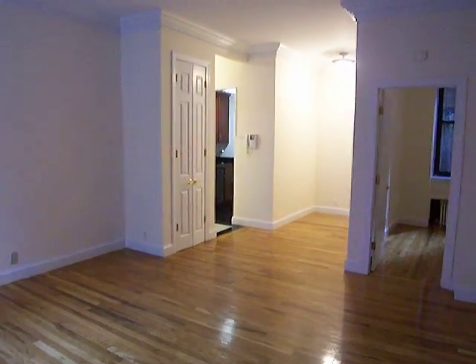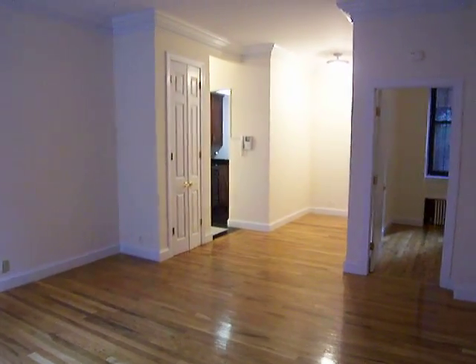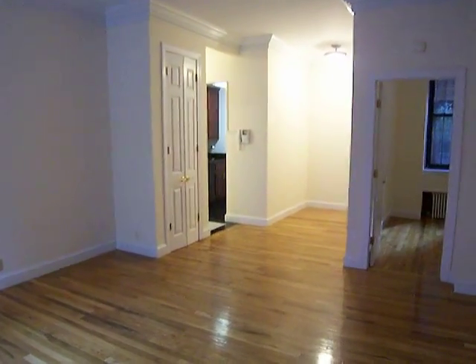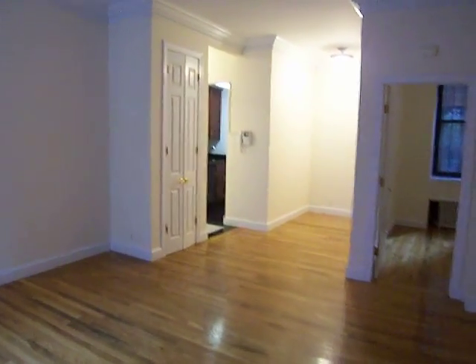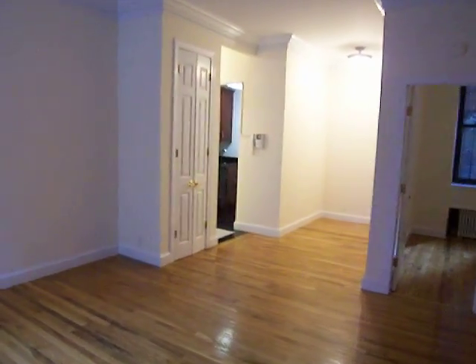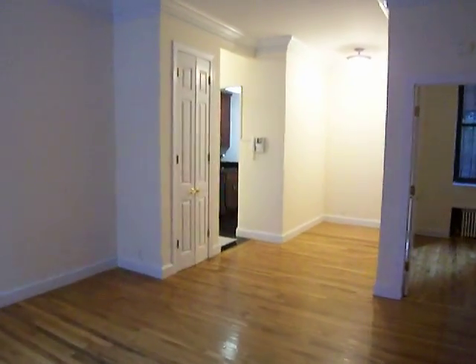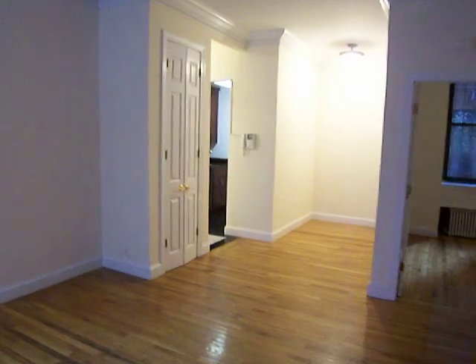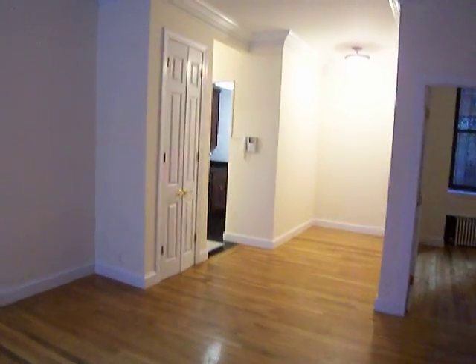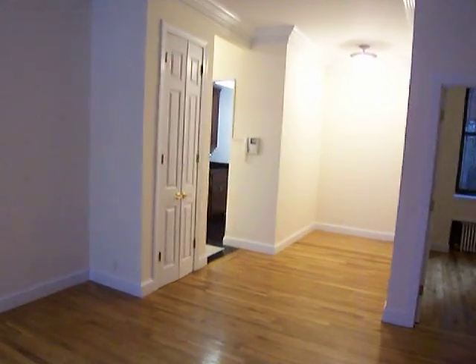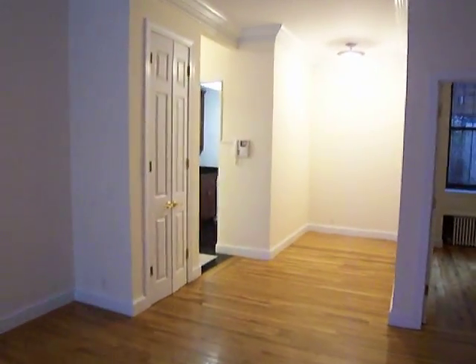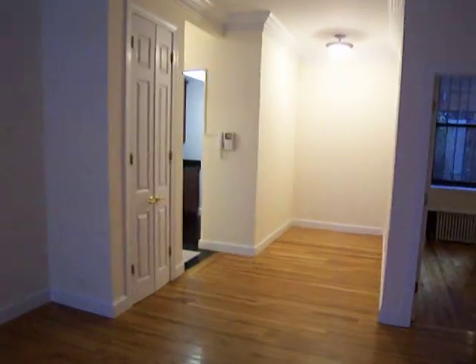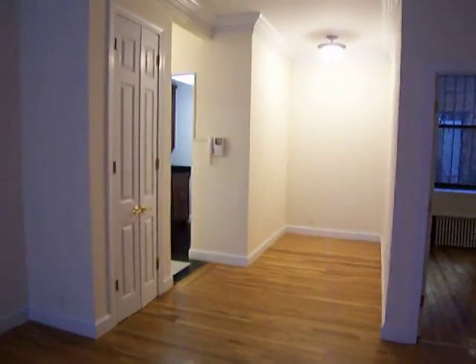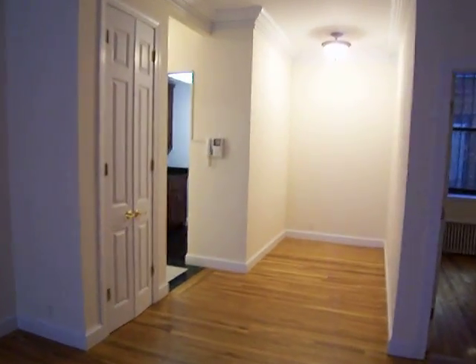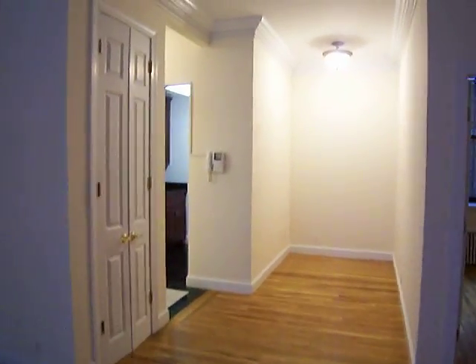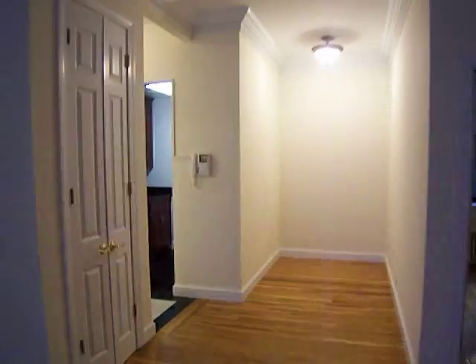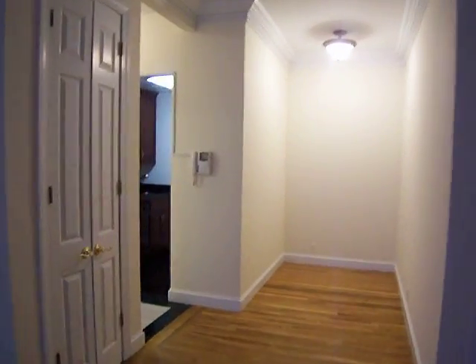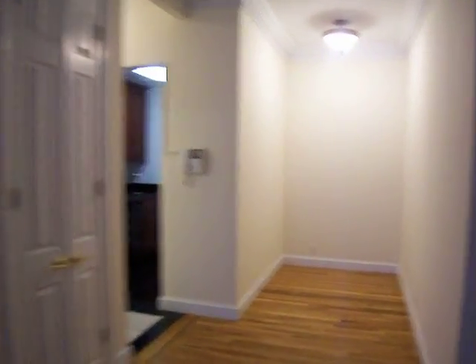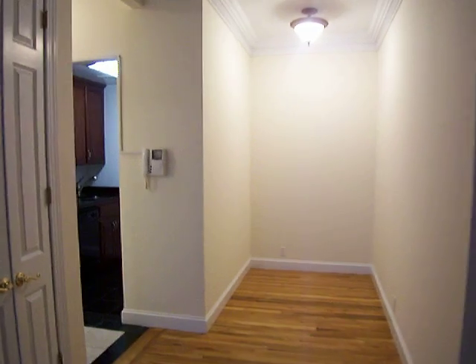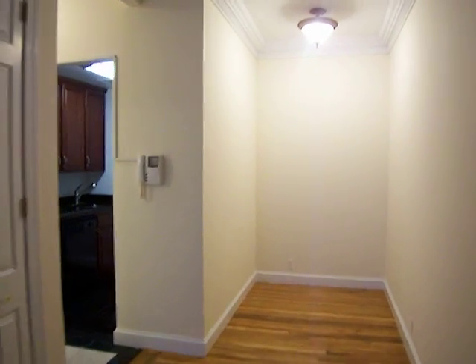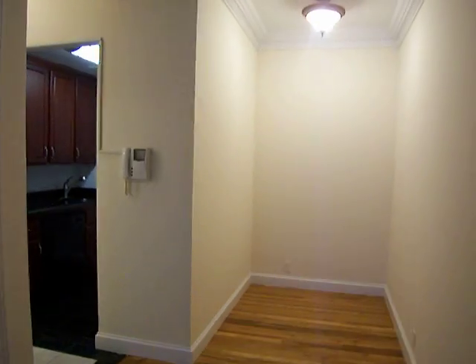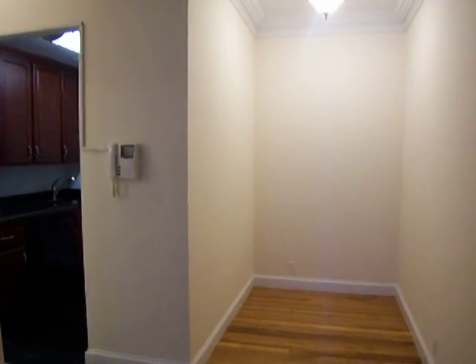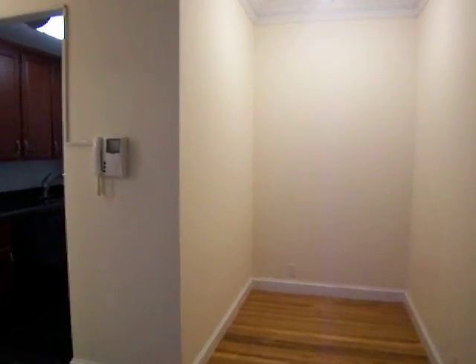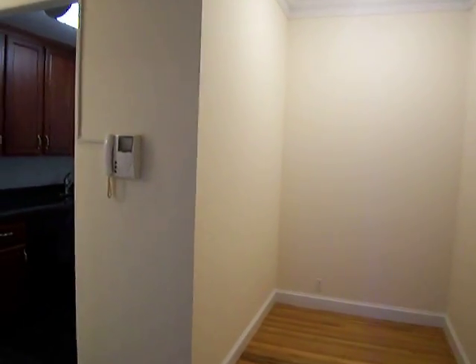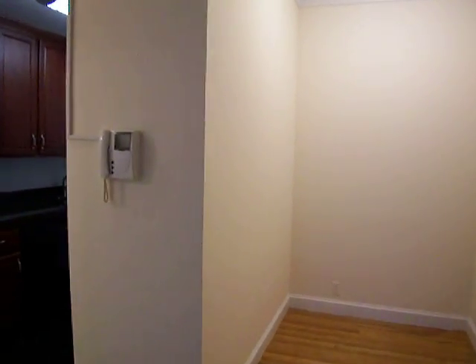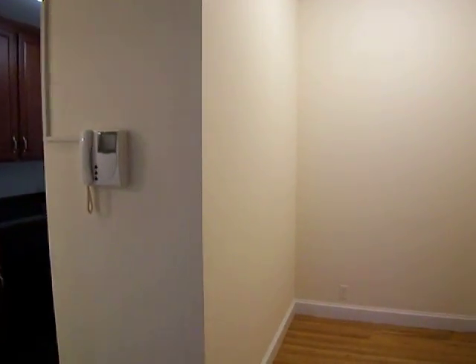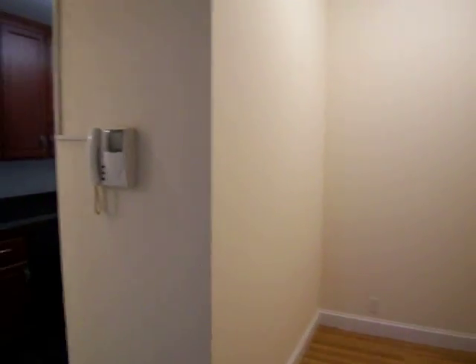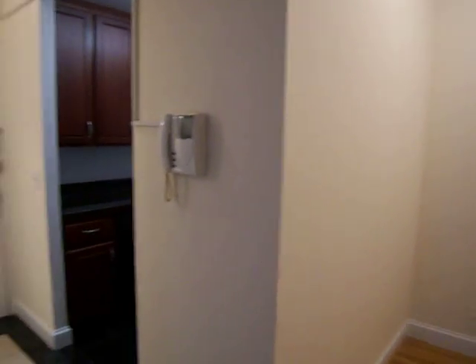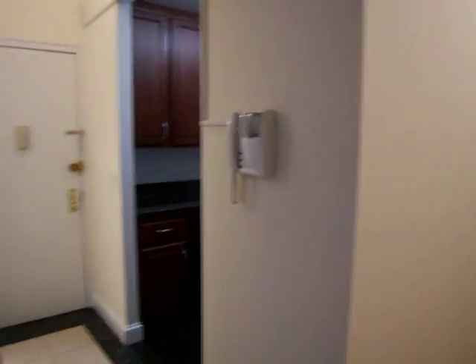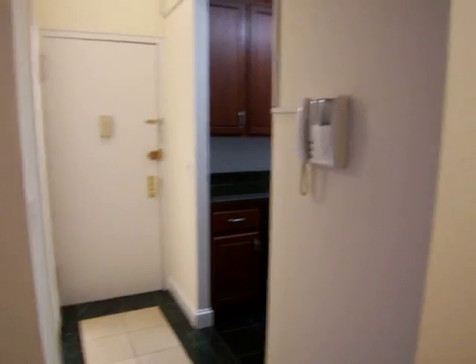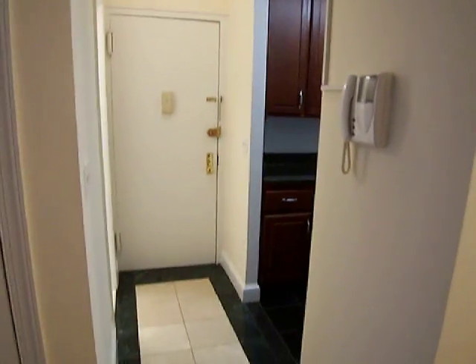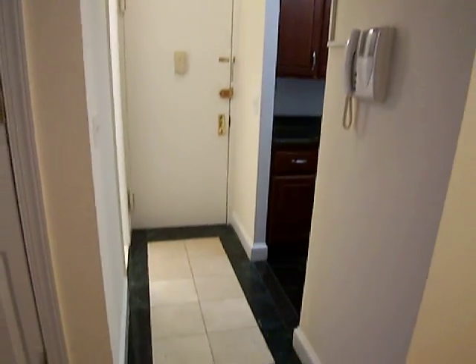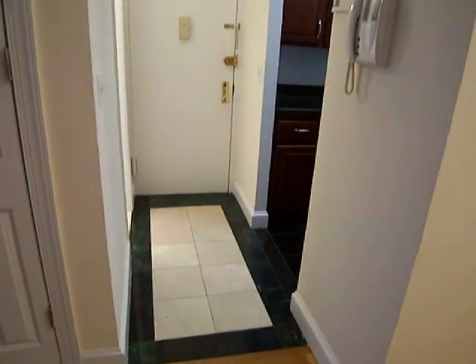This is a two bedroom for sale on 72nd Street between Columbus and Amsterdam in an elevator building. As you can see, it's beautifully renovated. They have a video intercom system in this building. It has a nice foyer here.